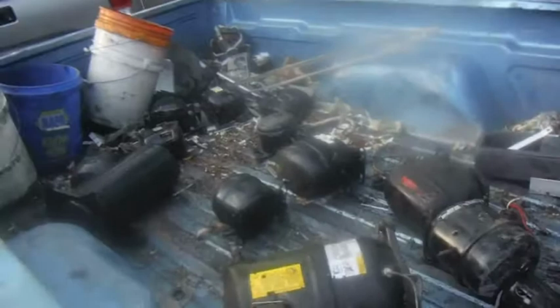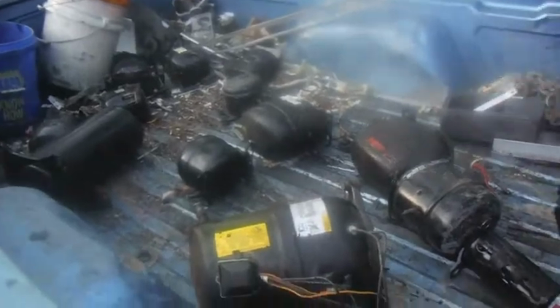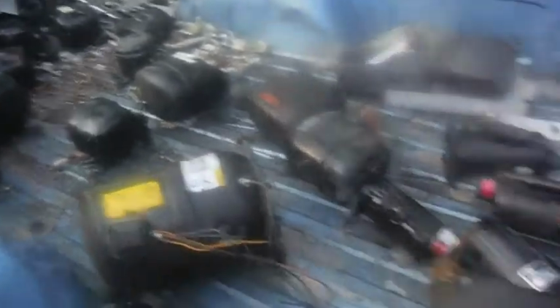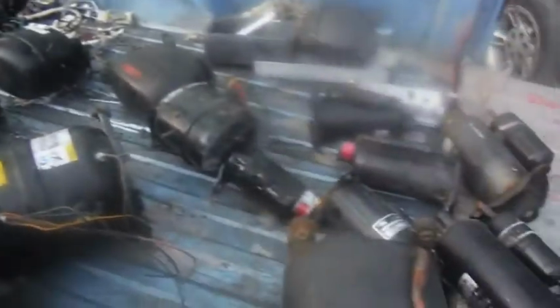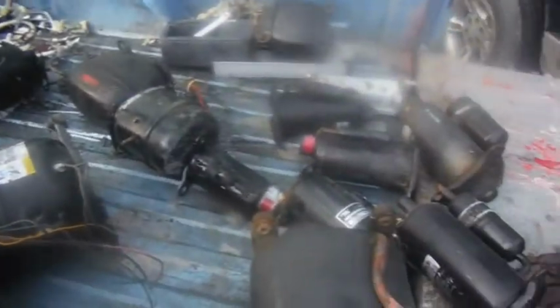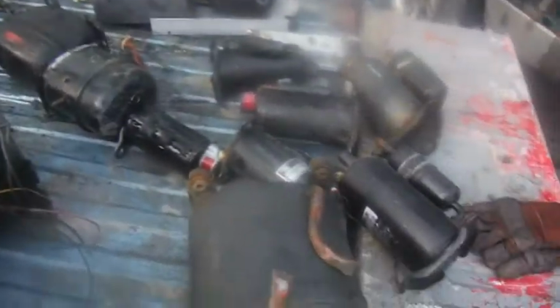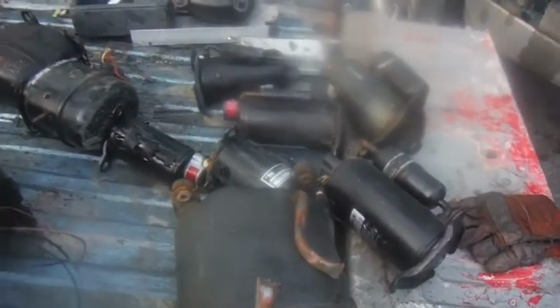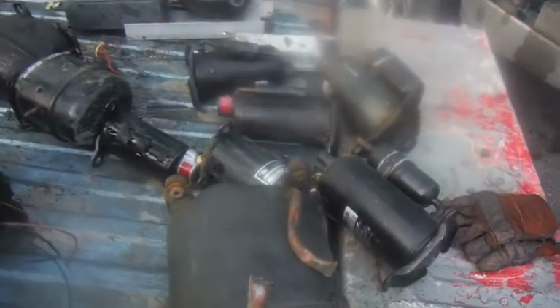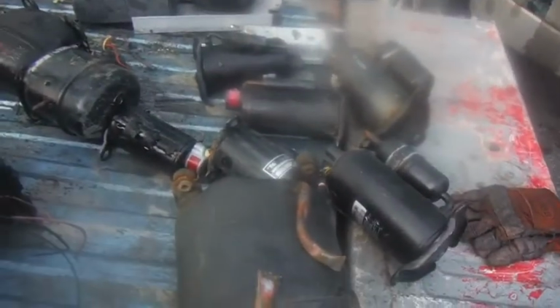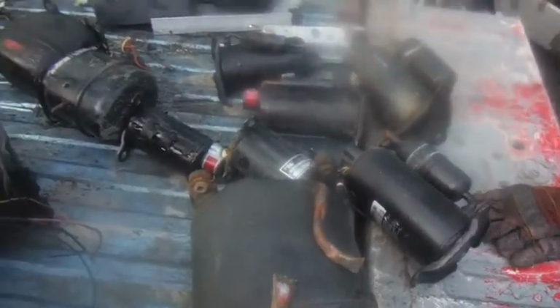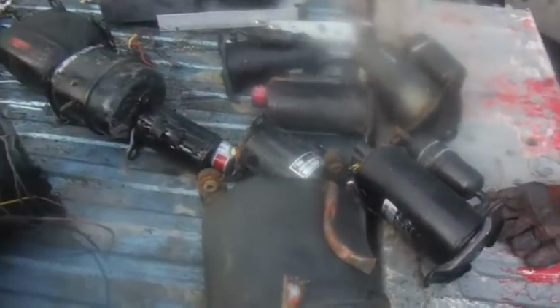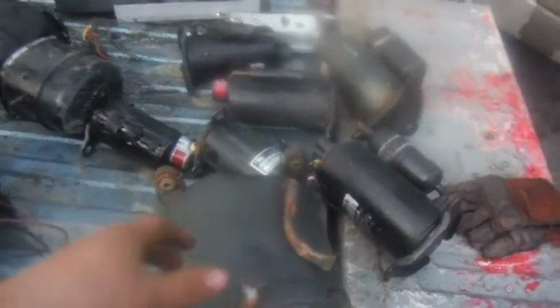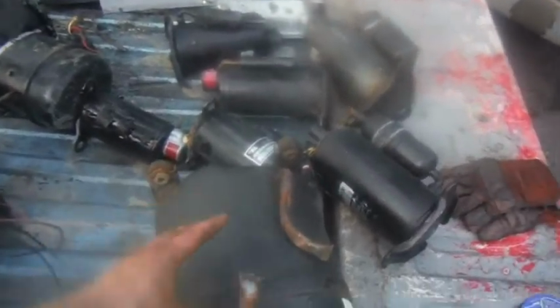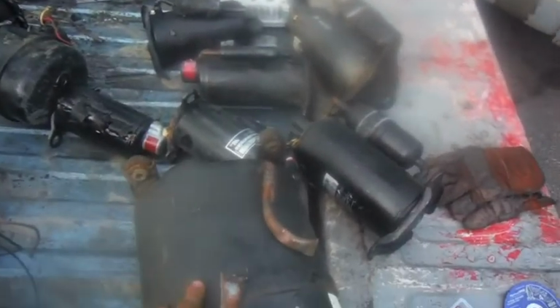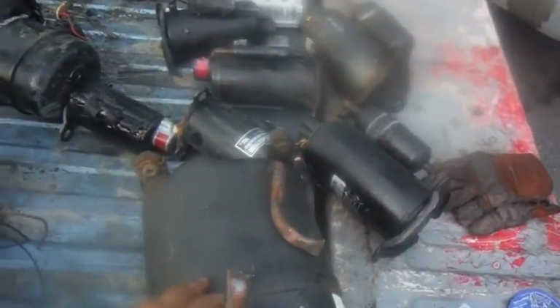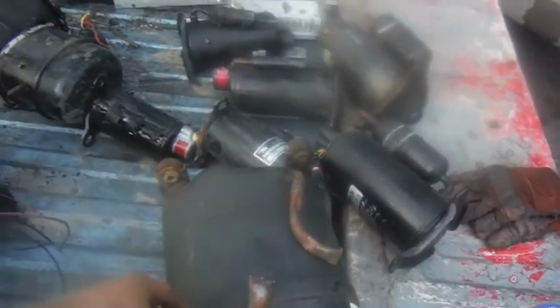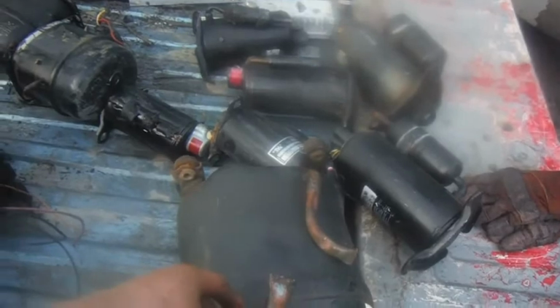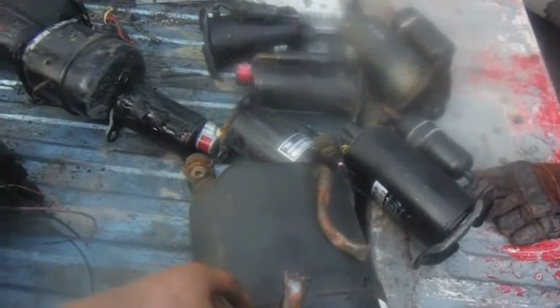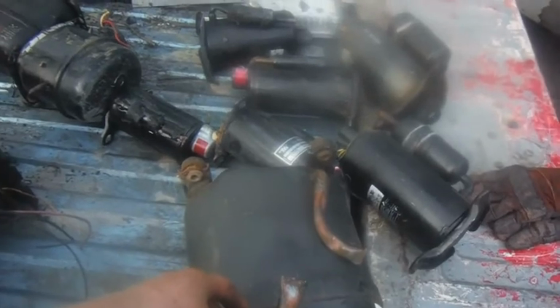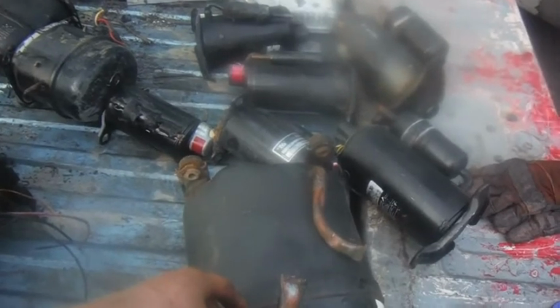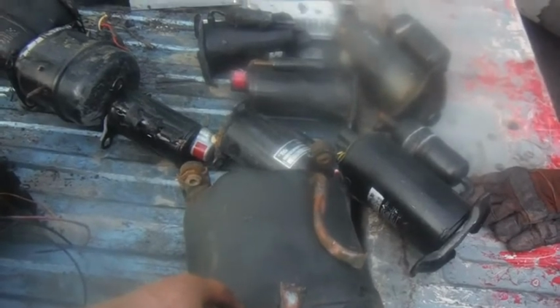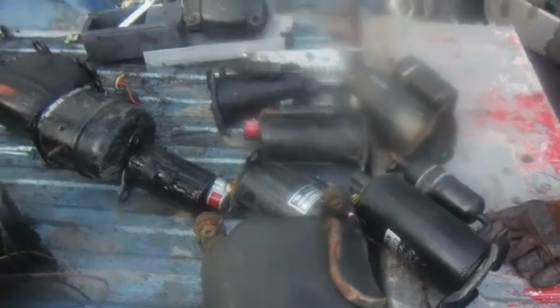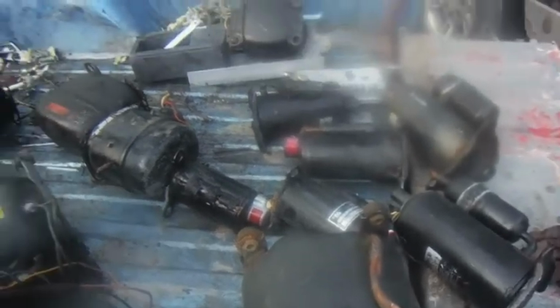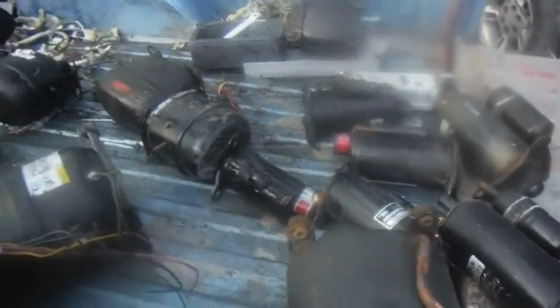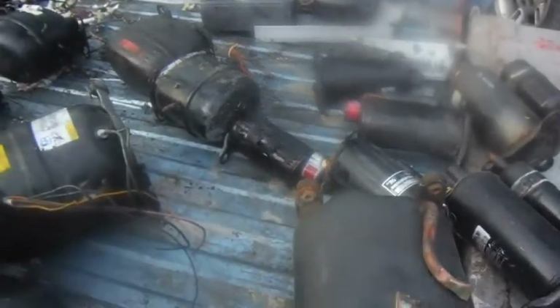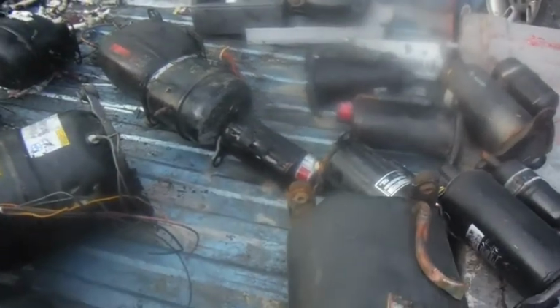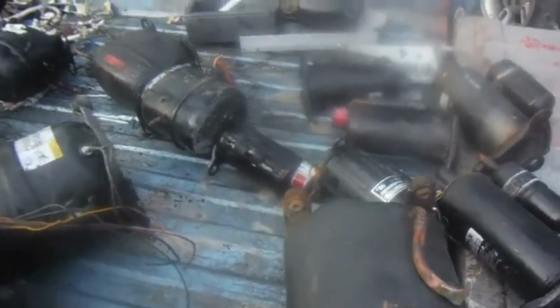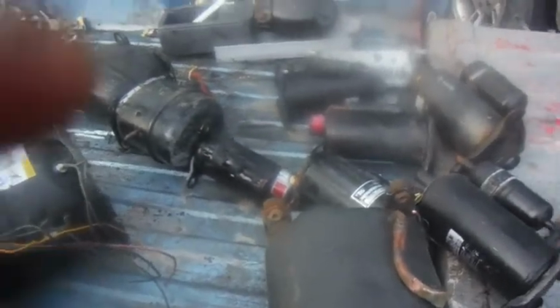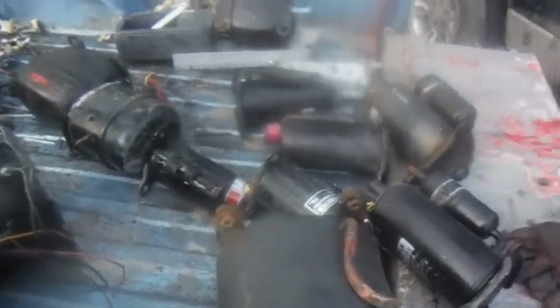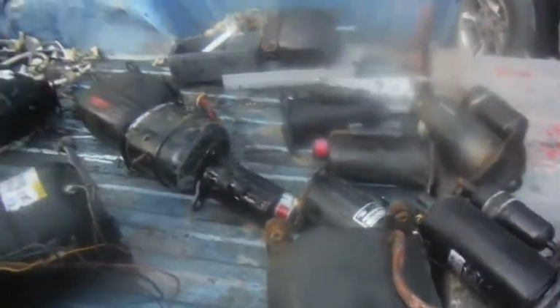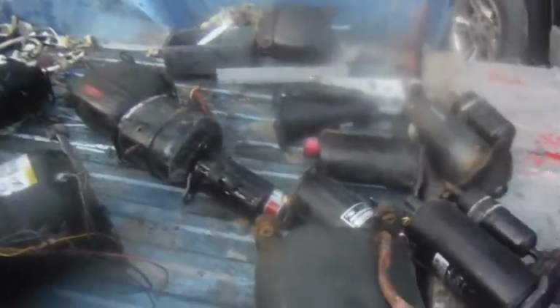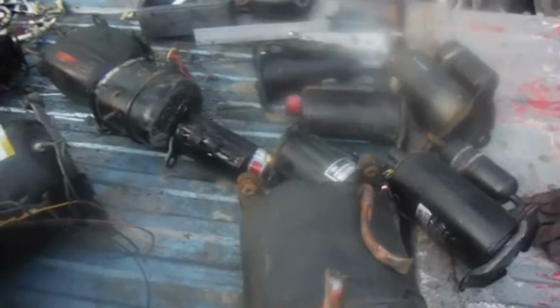I've got a few more units here to cut up. My generator ran out of gas, so I'll put more gas in that and get these cut up here. Thanks for watching.